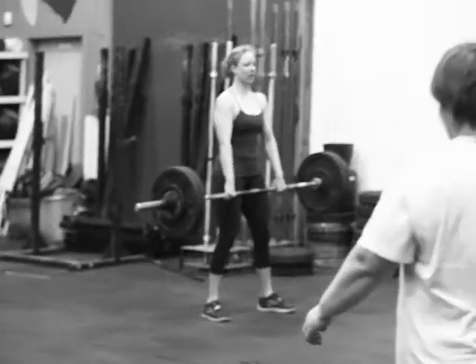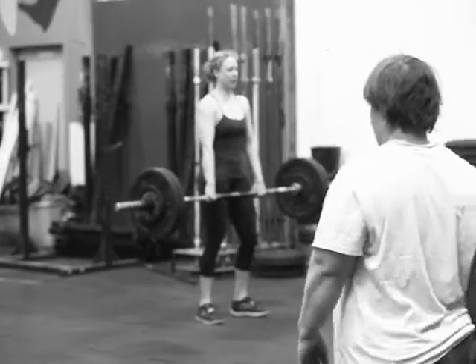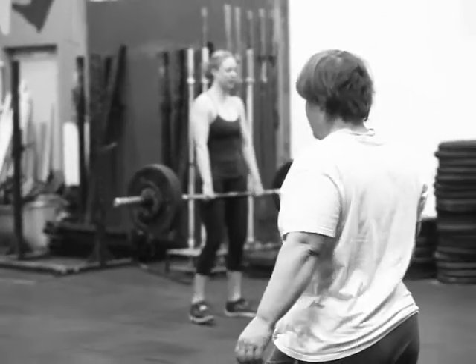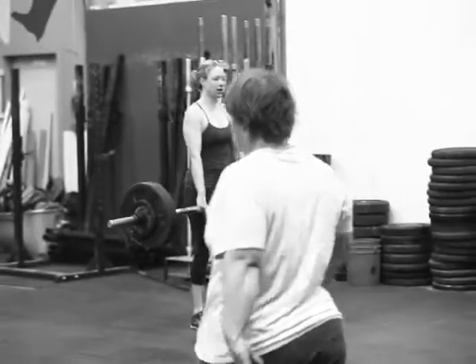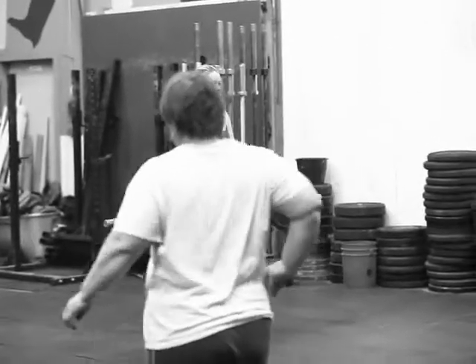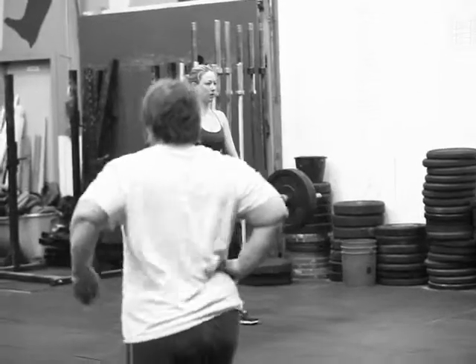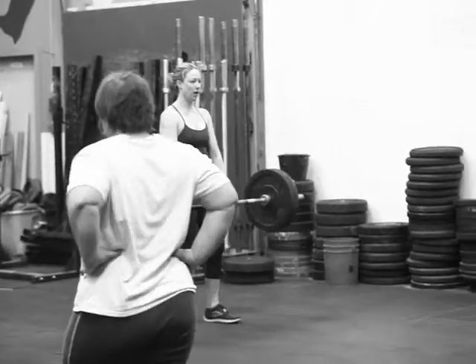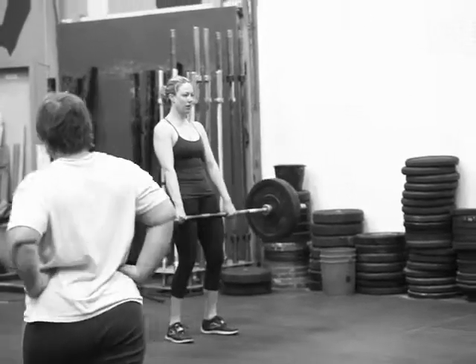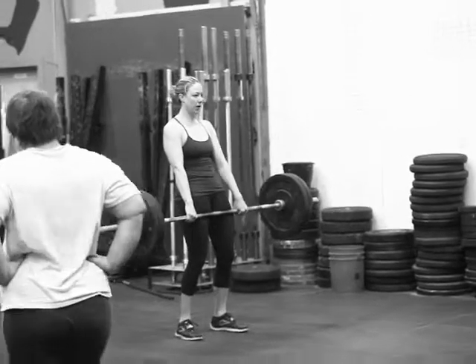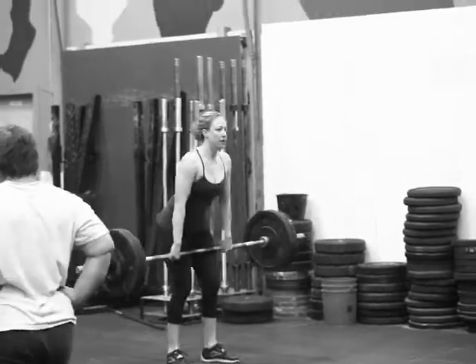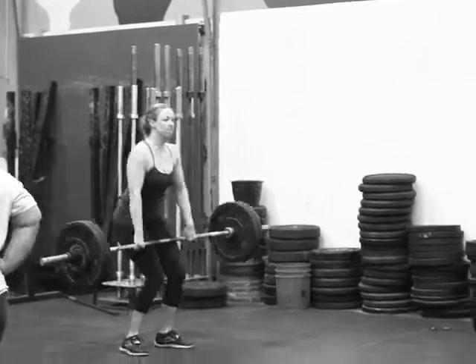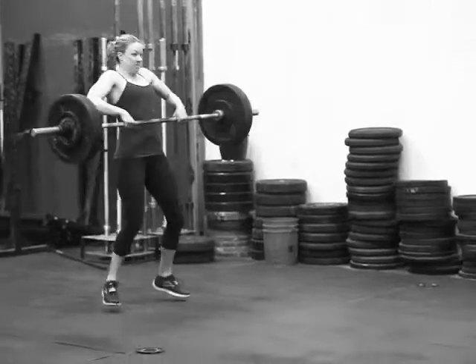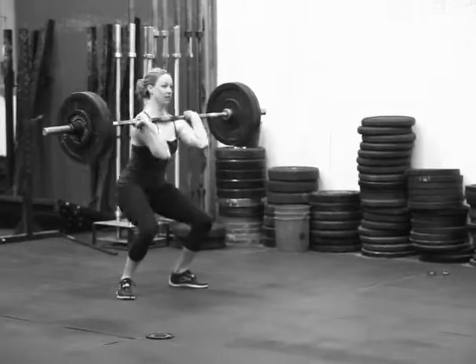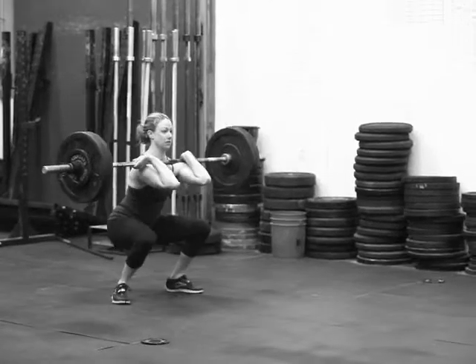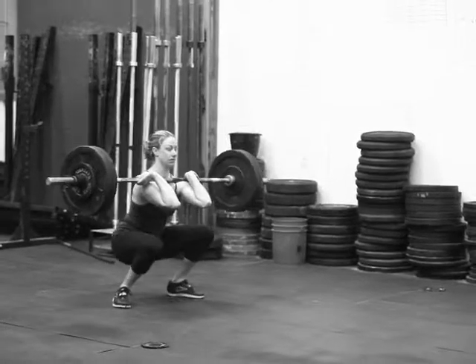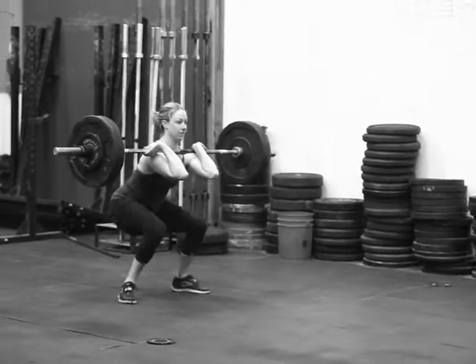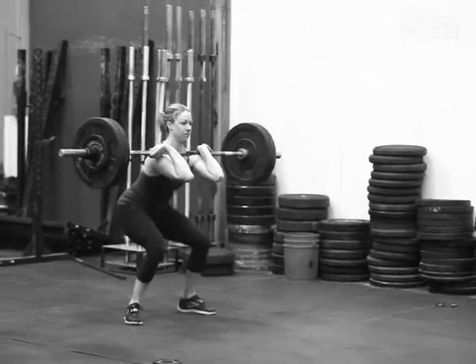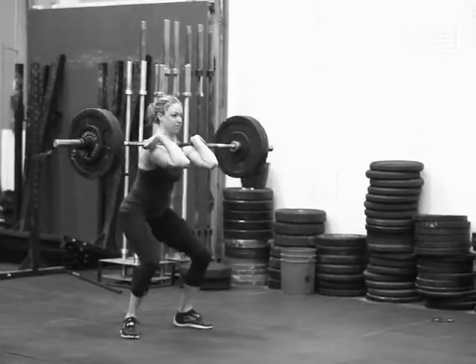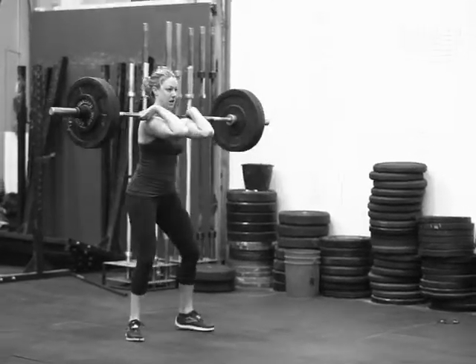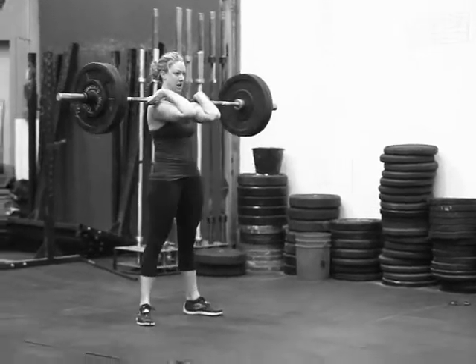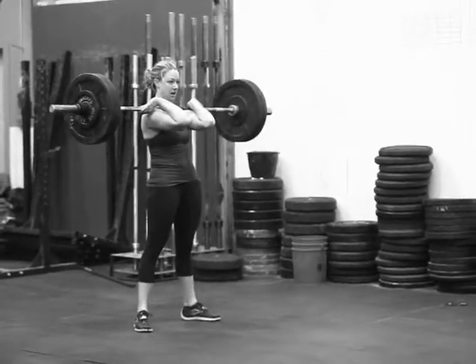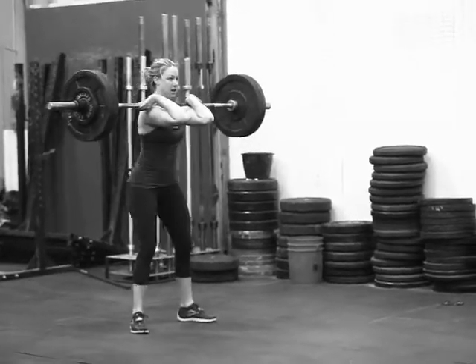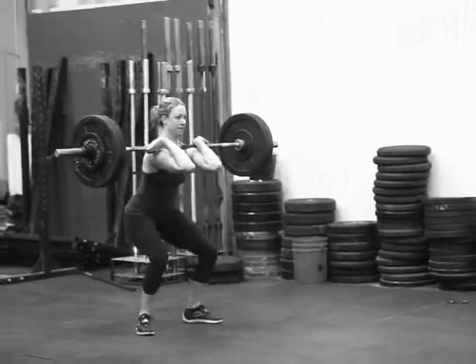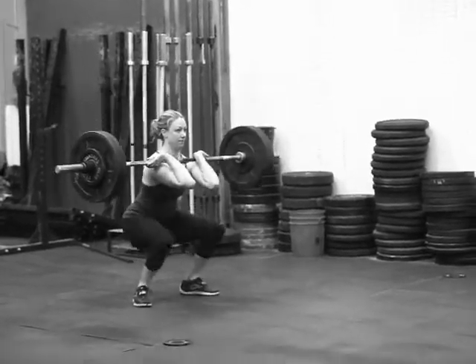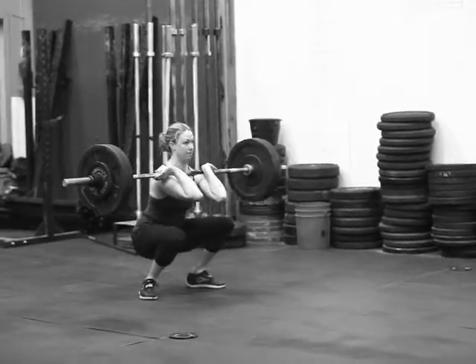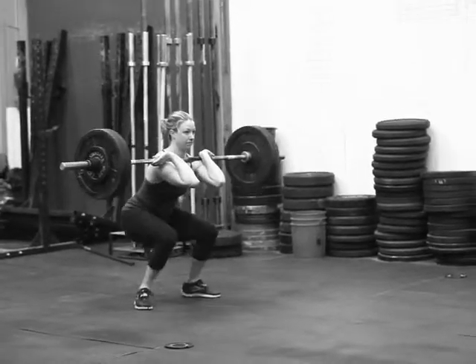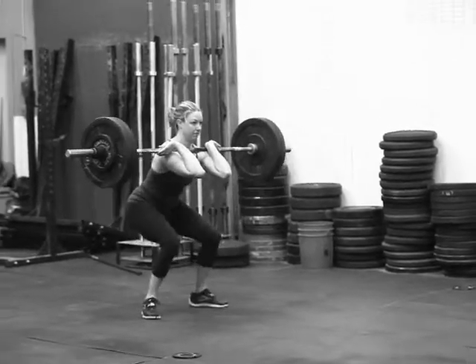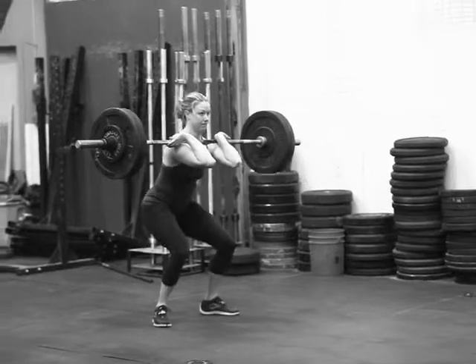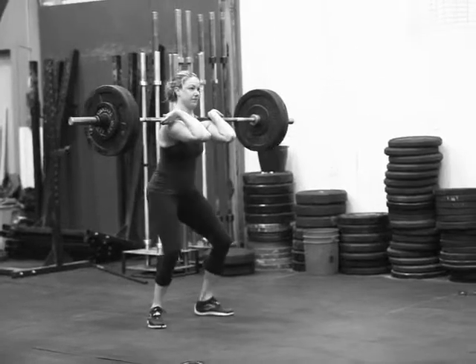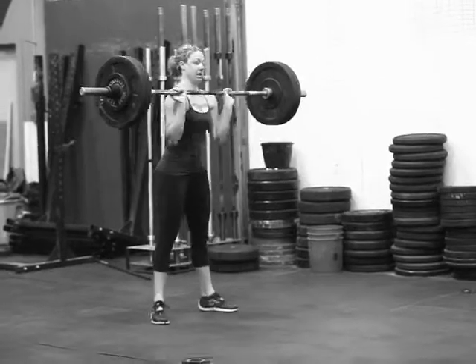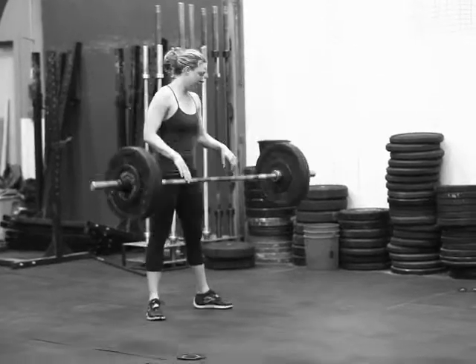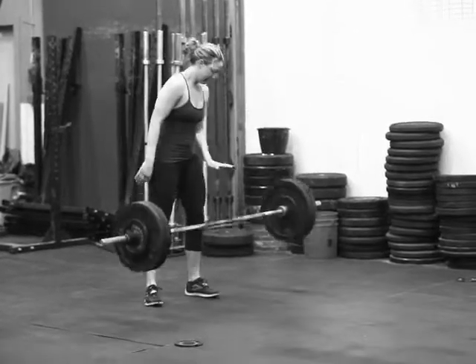We're on Craig Special here. This is our third week of treating it like Big 24, so we're back at our same original working load.